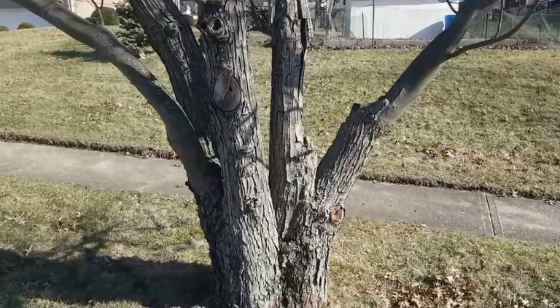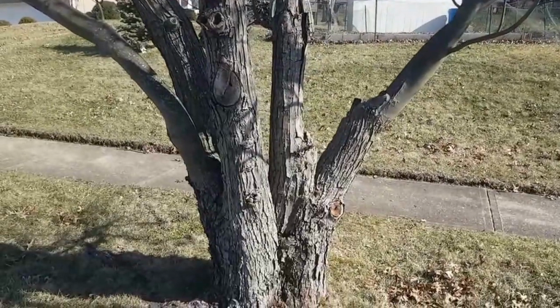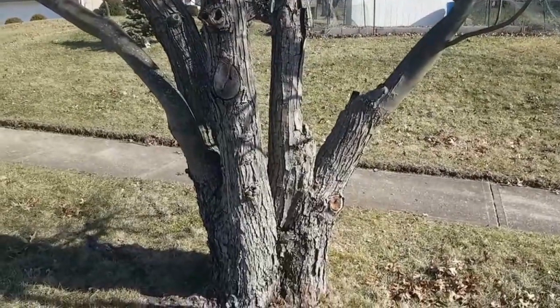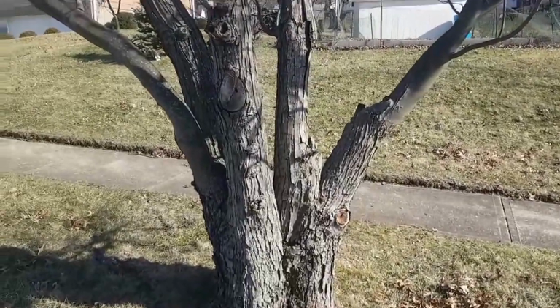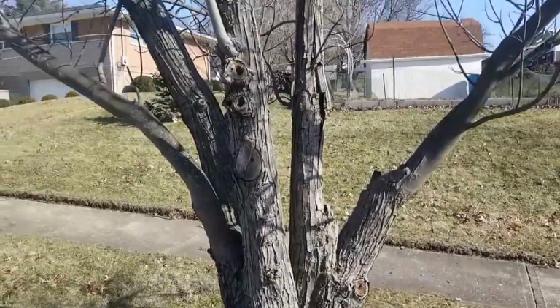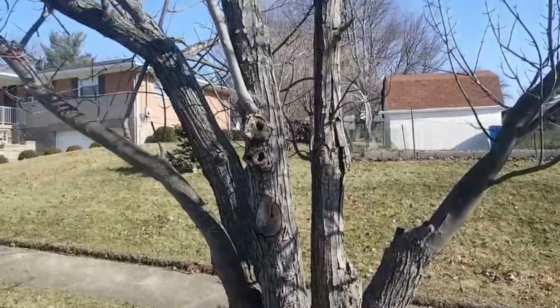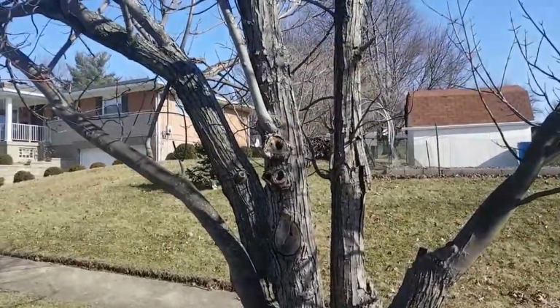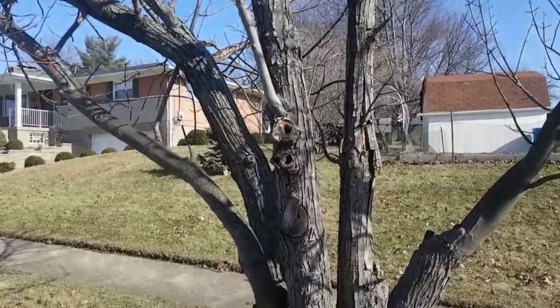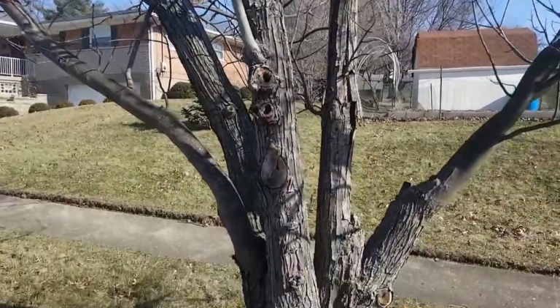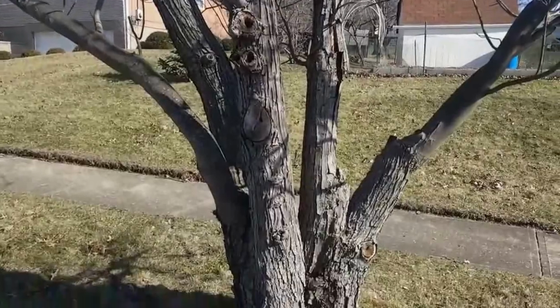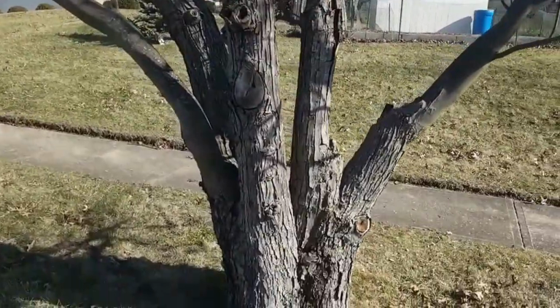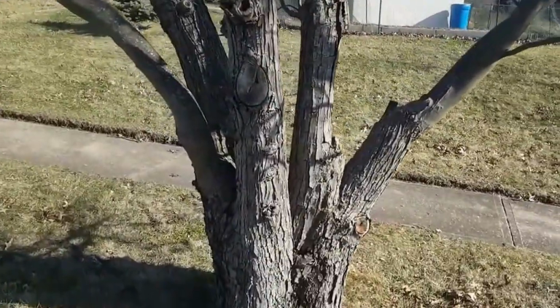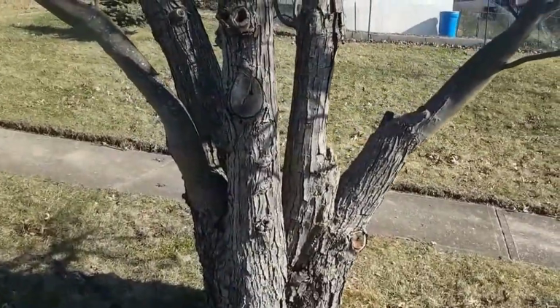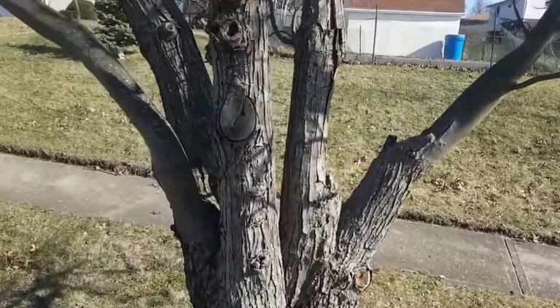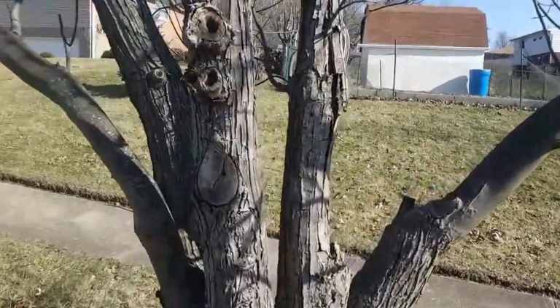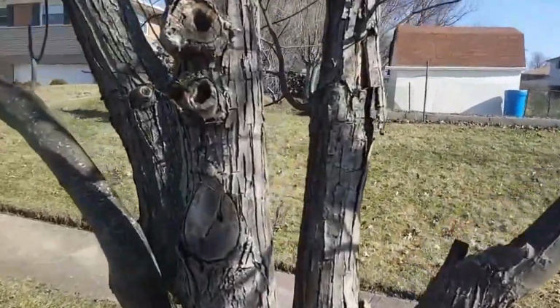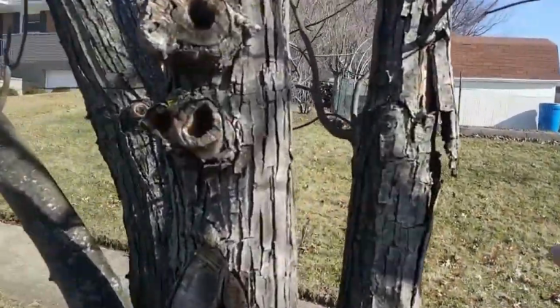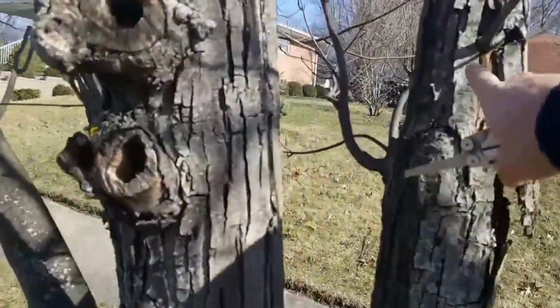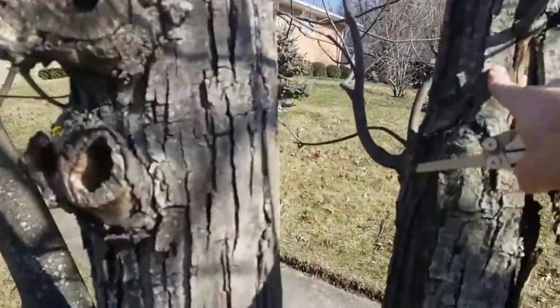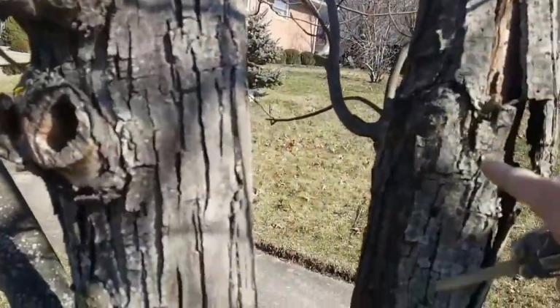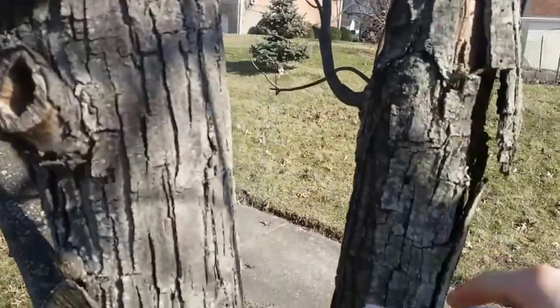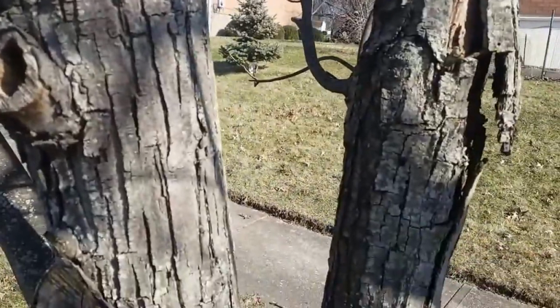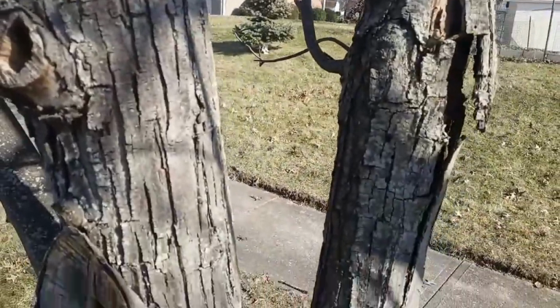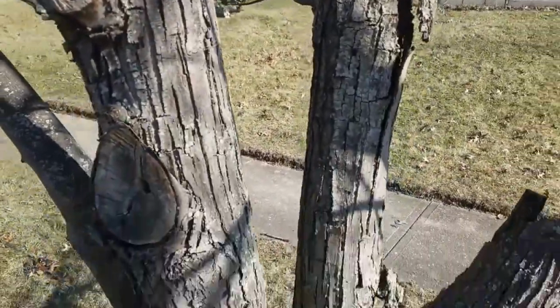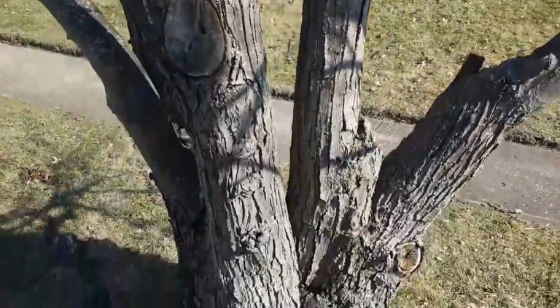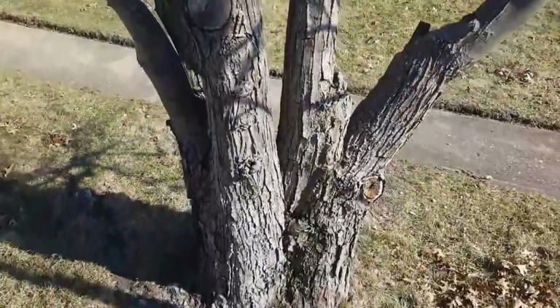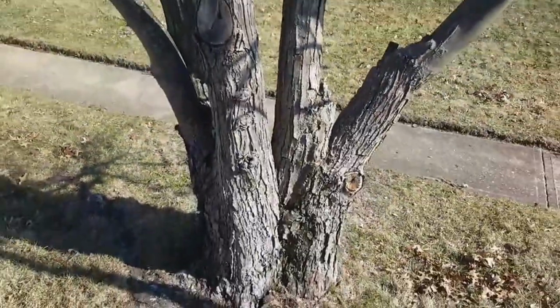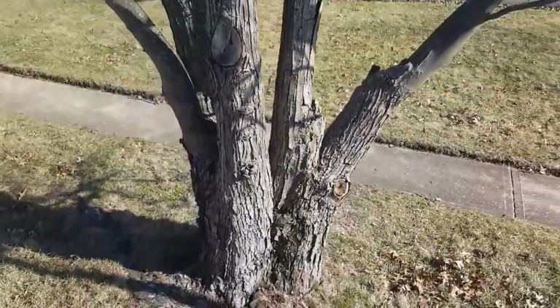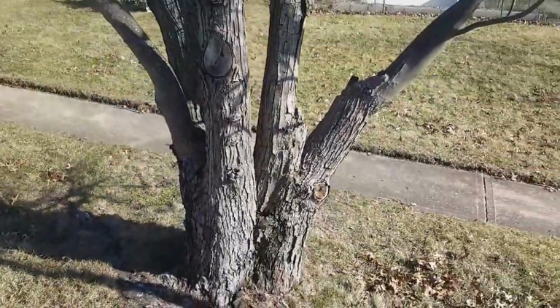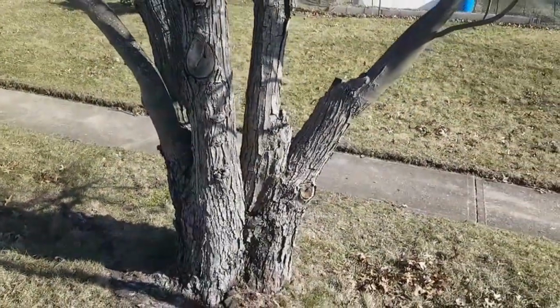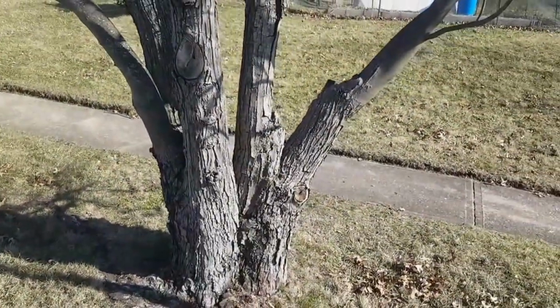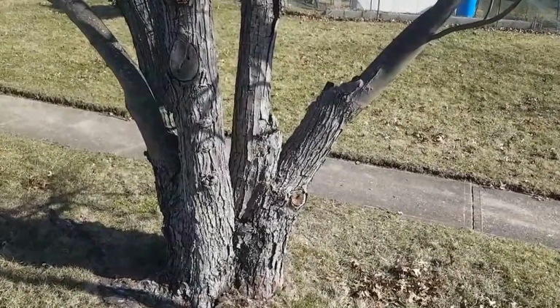Hey everyone, Steve here. I got this tree that's pretty much dying — it's on my property, it's all rotted out. I mean, it's bad. So I want to go ahead and remove it, but I thought I'd use it for some testing.